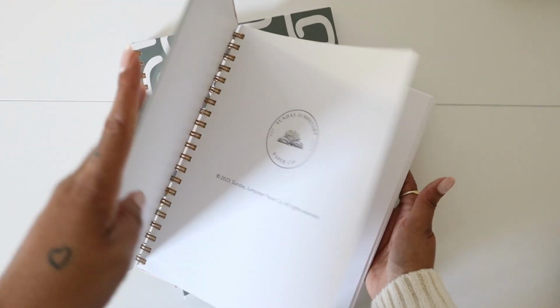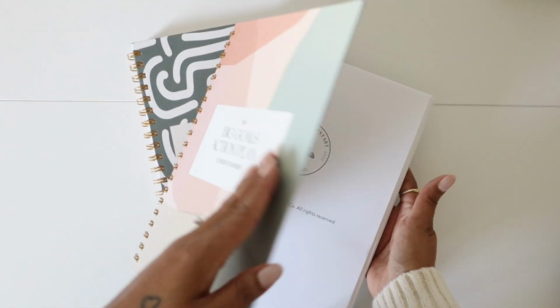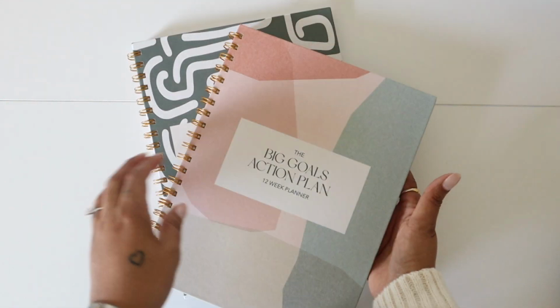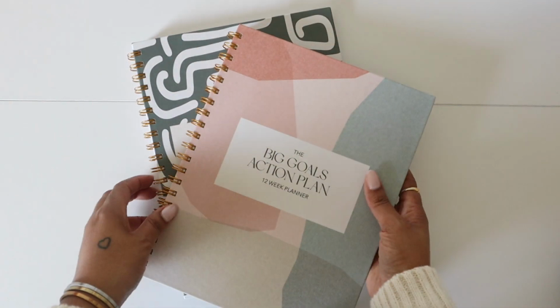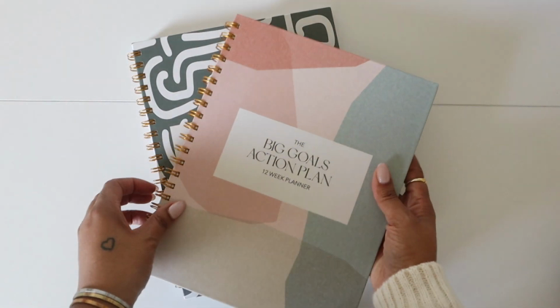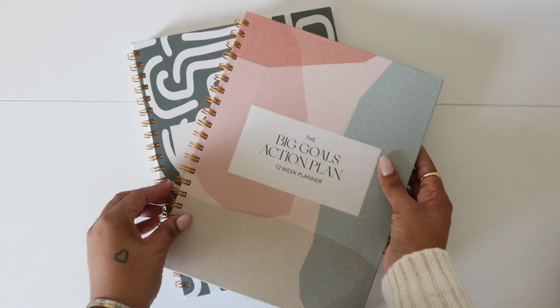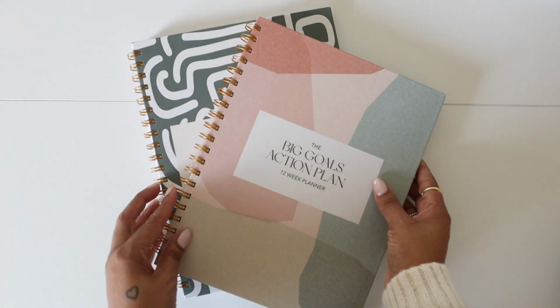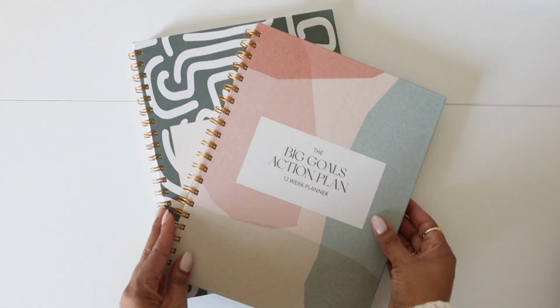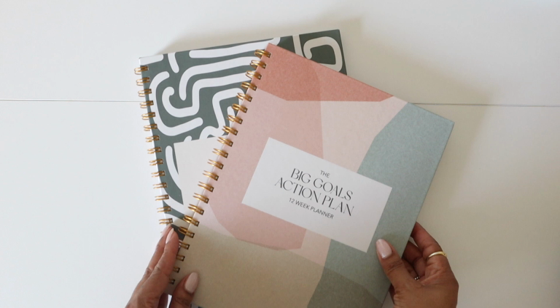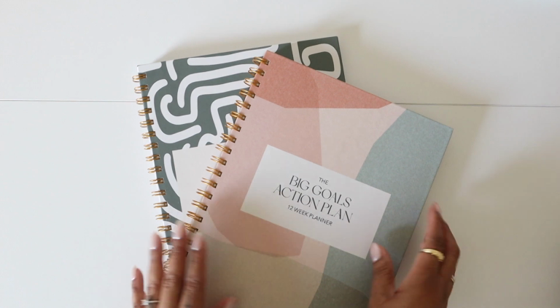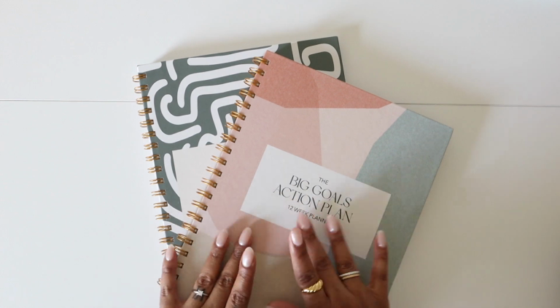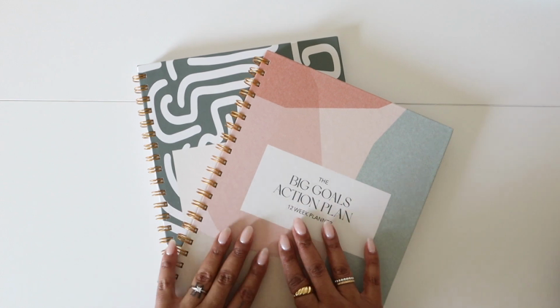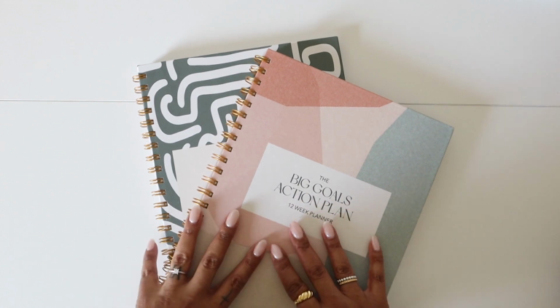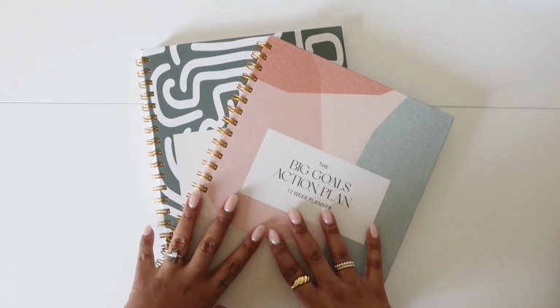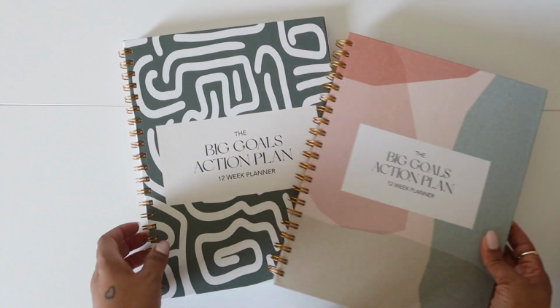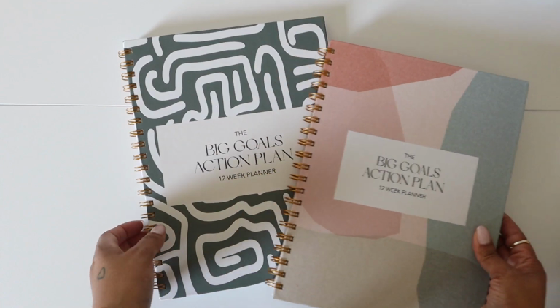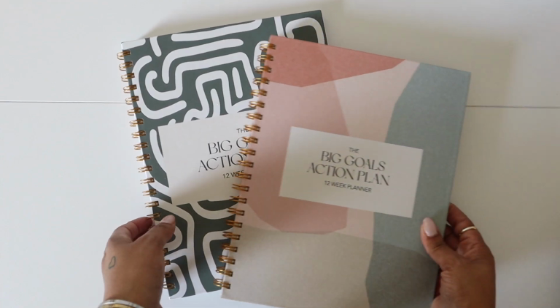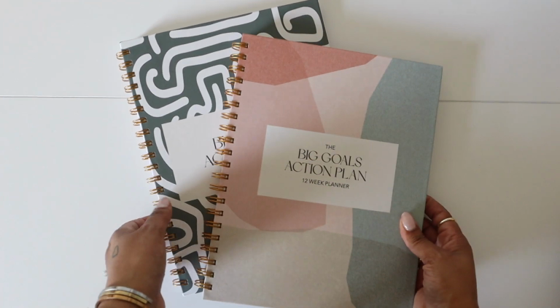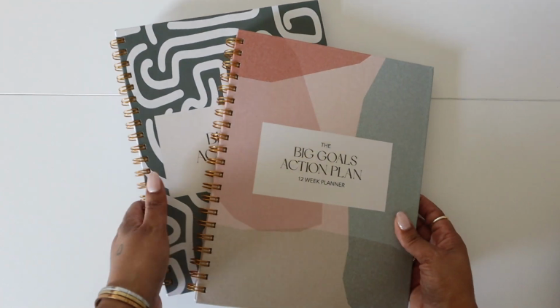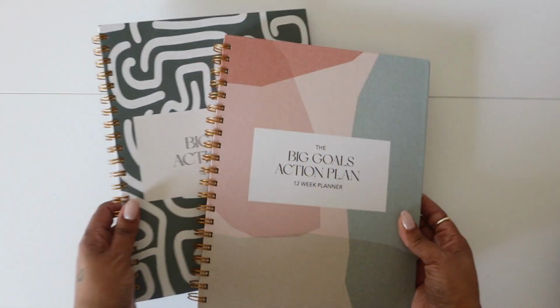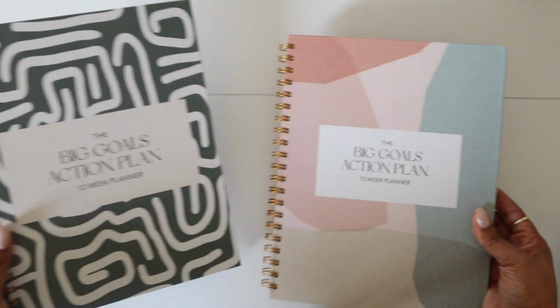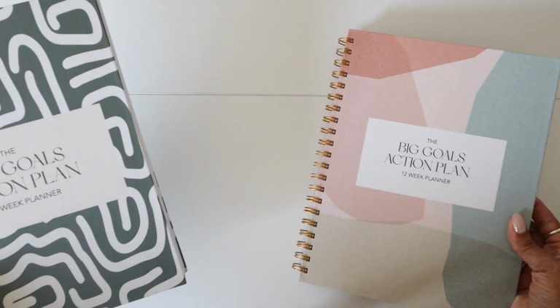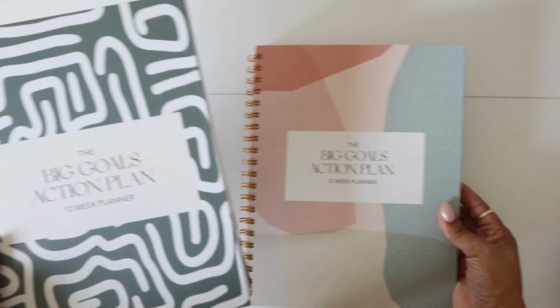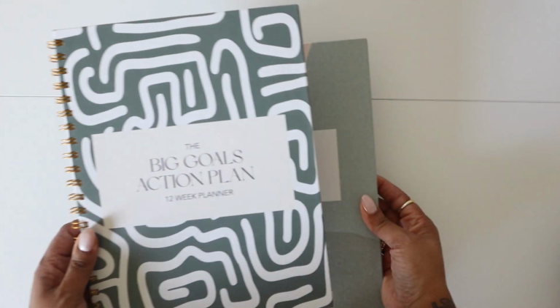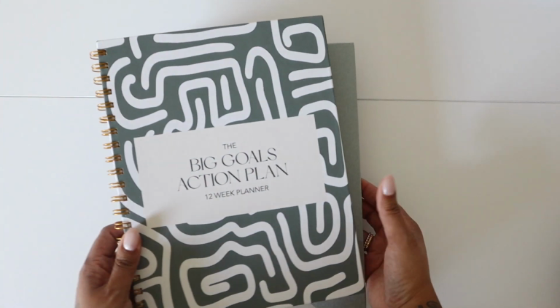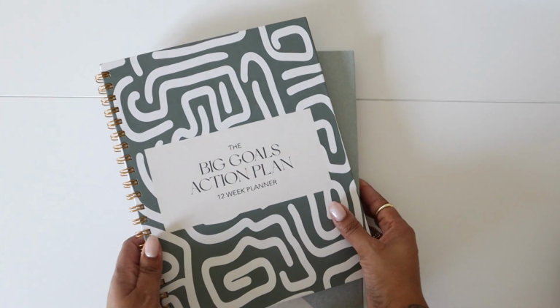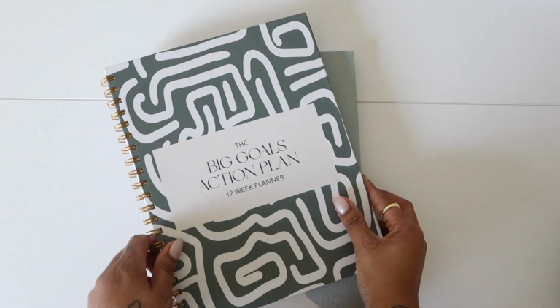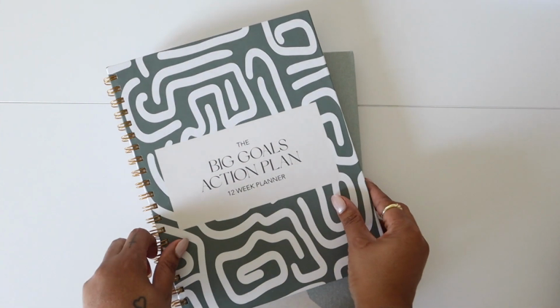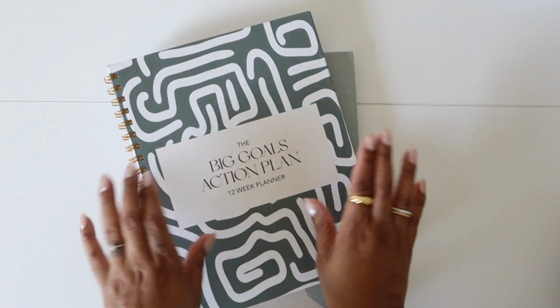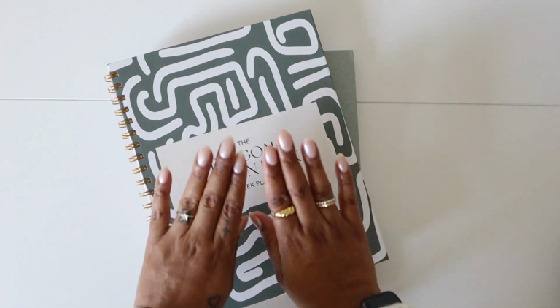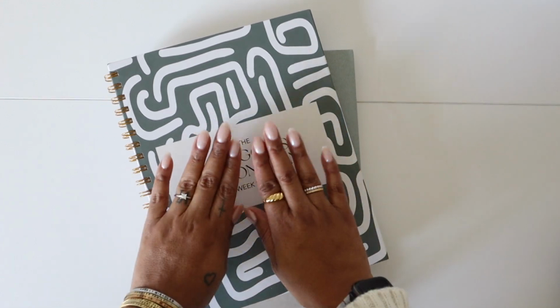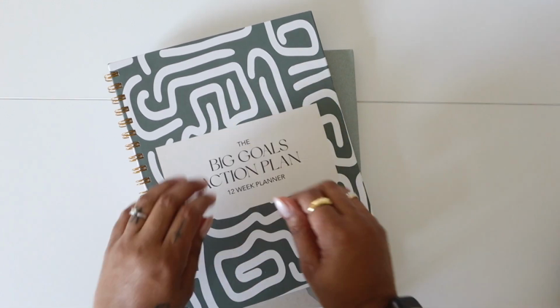Remember that this planner is 8½ by 11 inches, and it comes in the matcha and mocha covers. Thanks for tagging along!